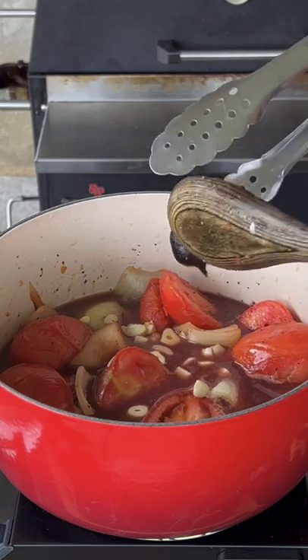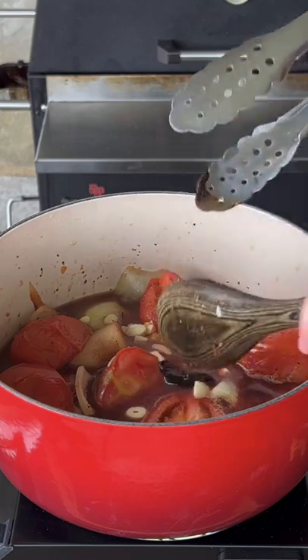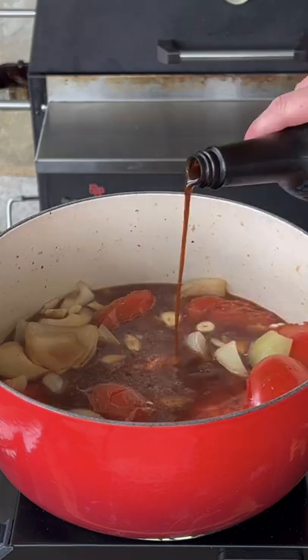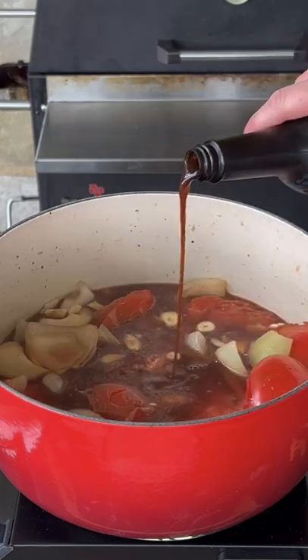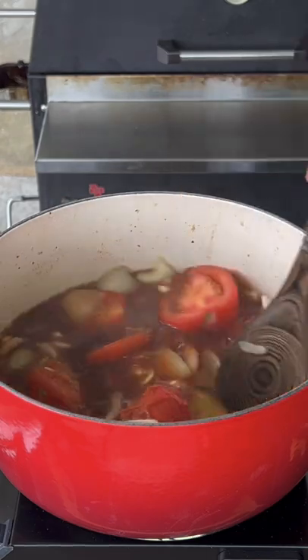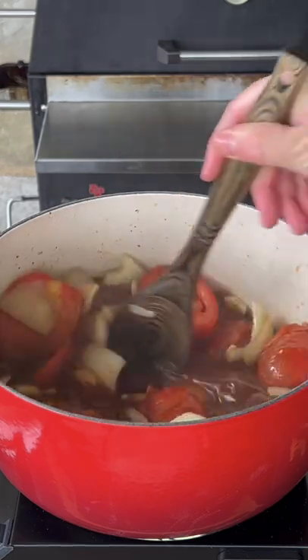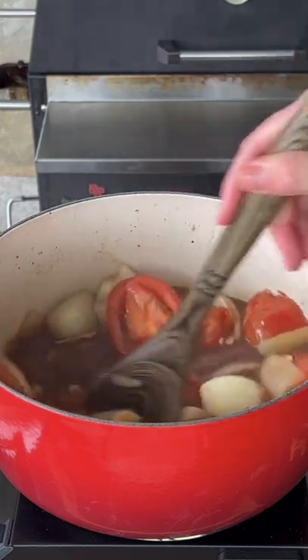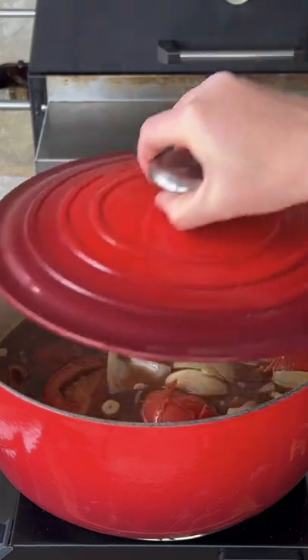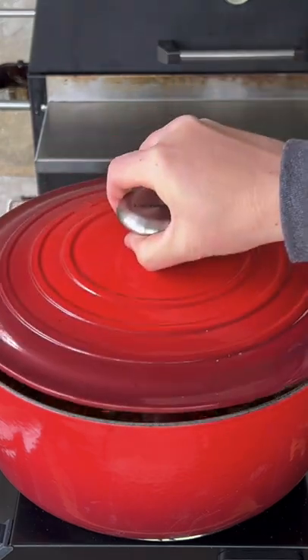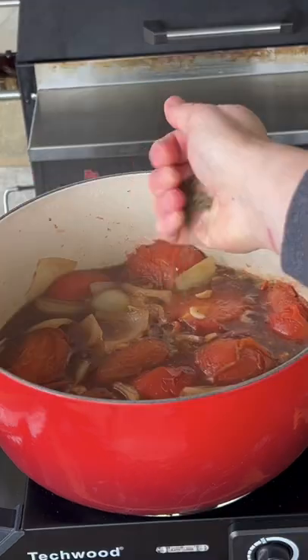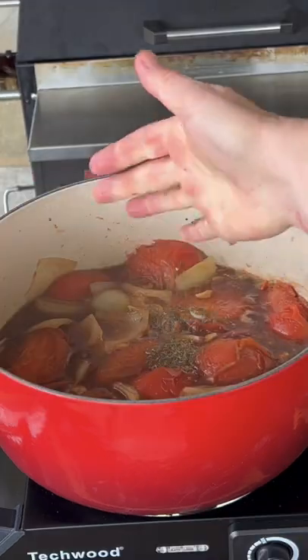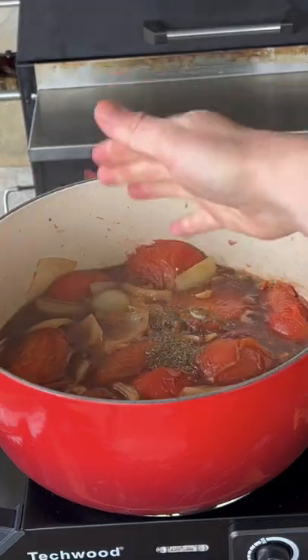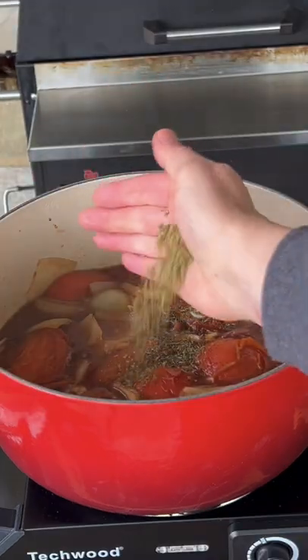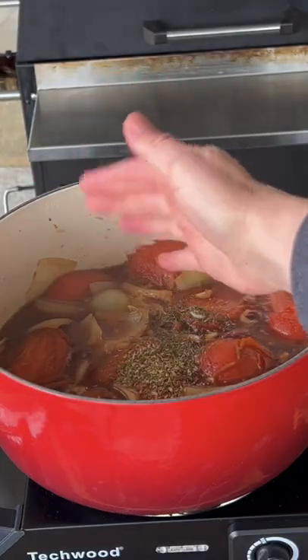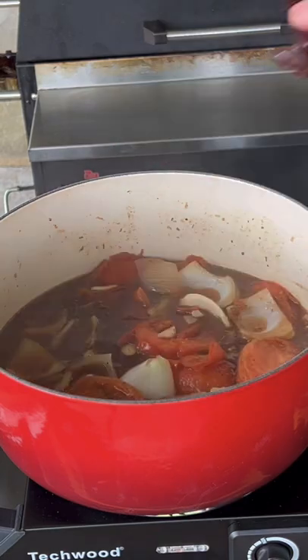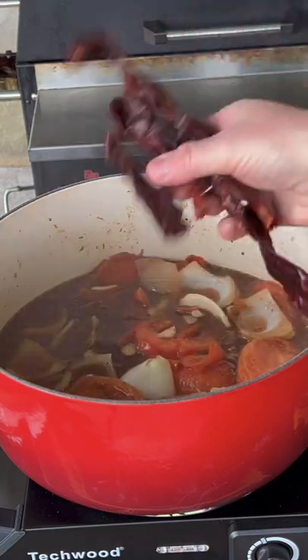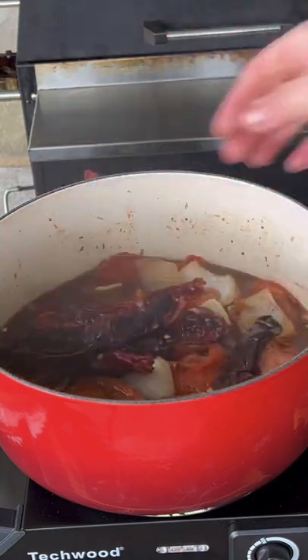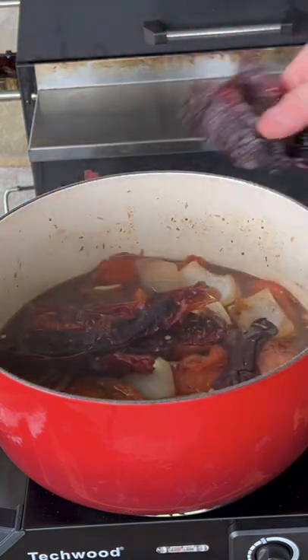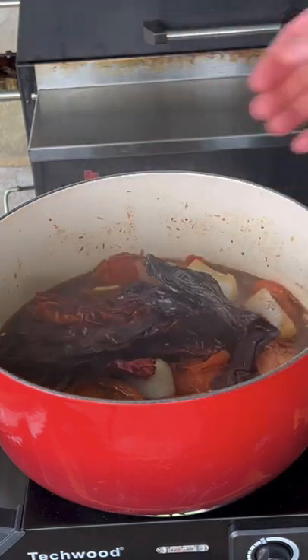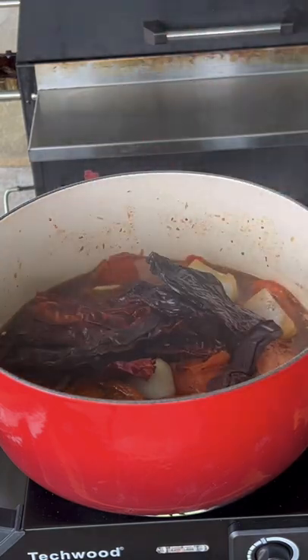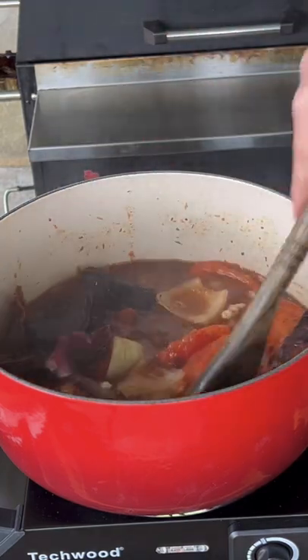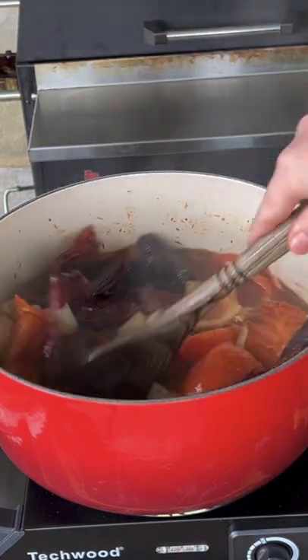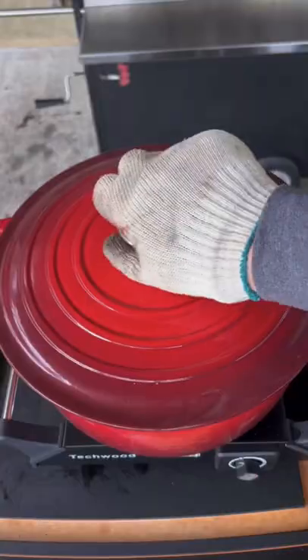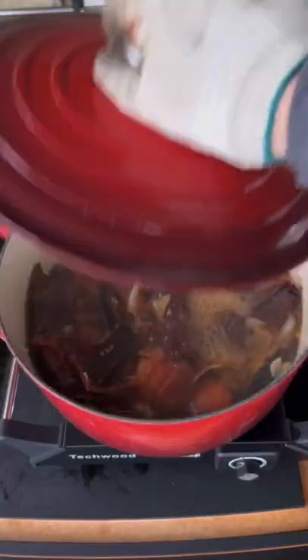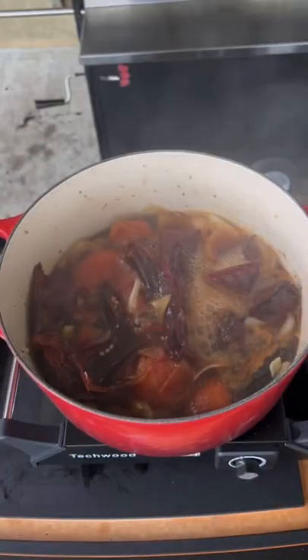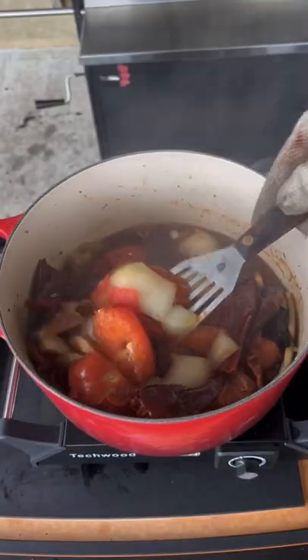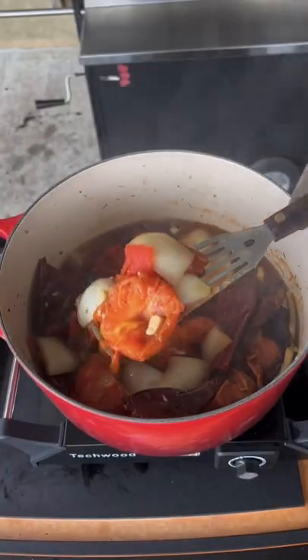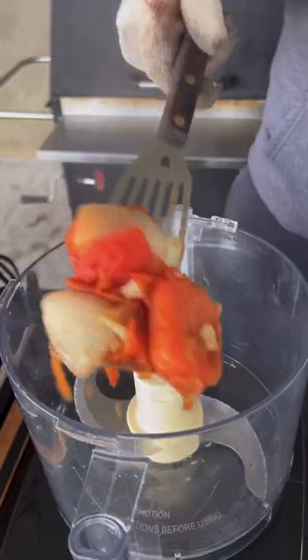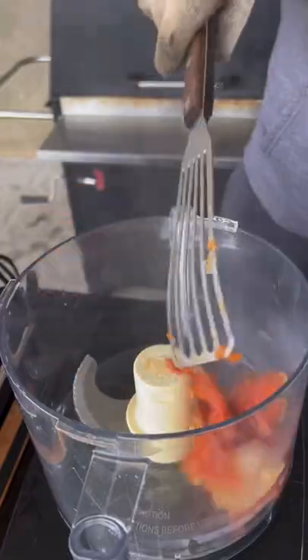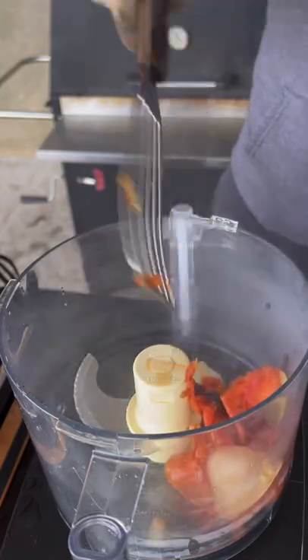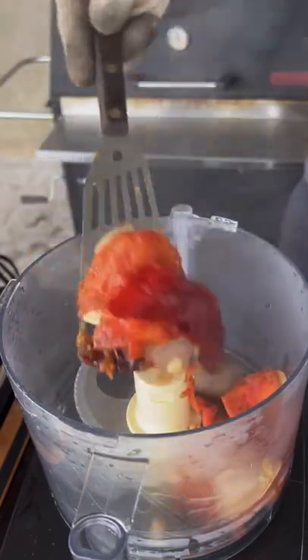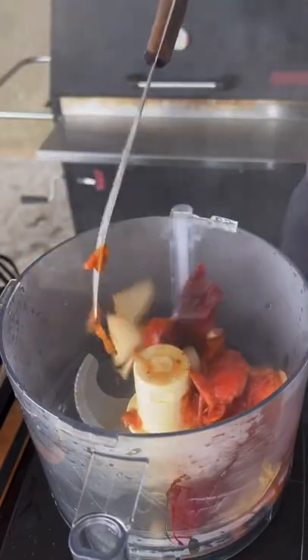Then add red wine and beef broth — you can find this whole recipe on my website, link is in the bio. After that simmer, you're going to add some oregano and thyme with some chilies. Let that simmer for an additional 15 to 20 minutes.